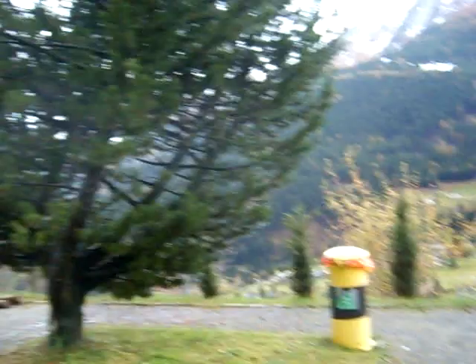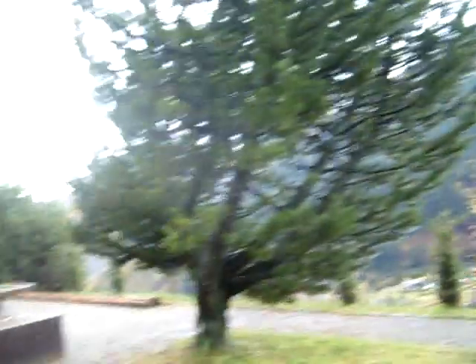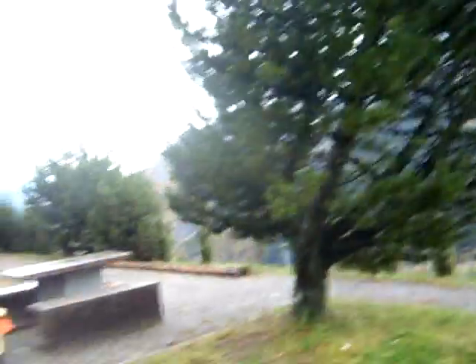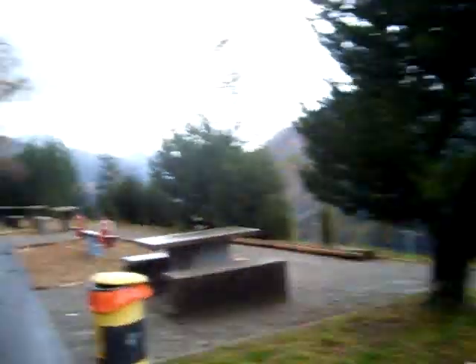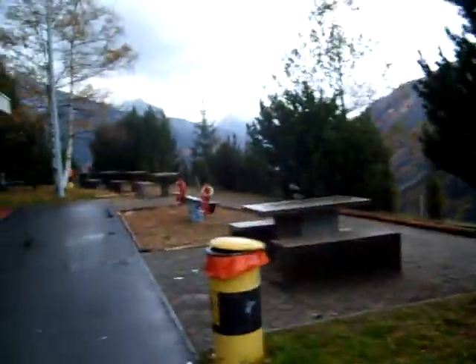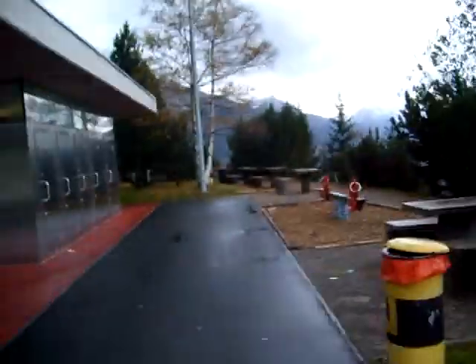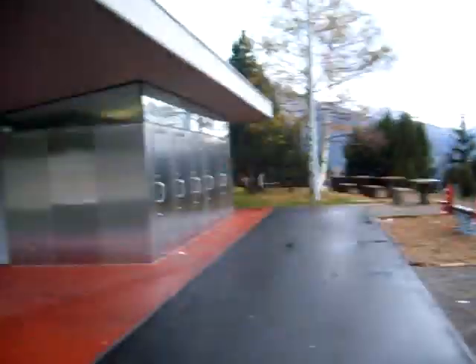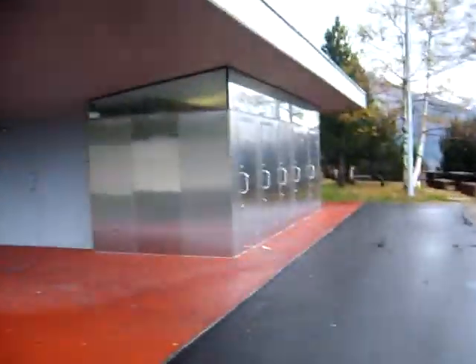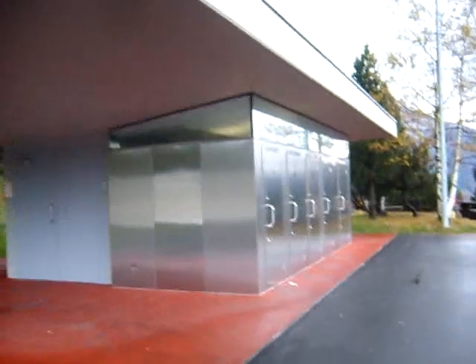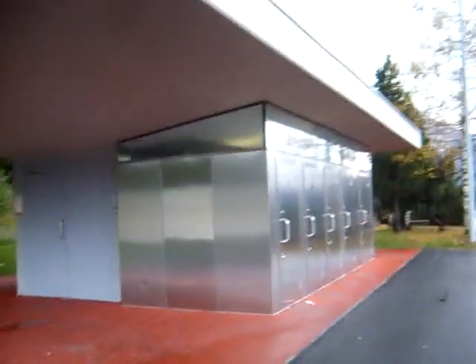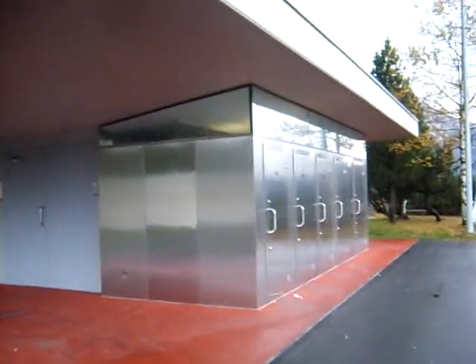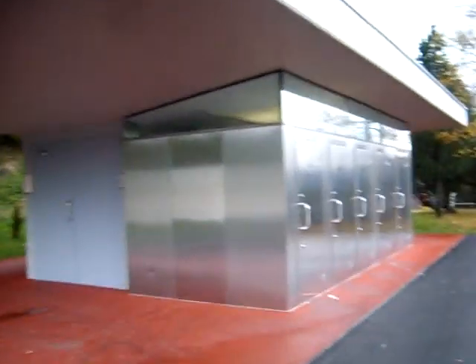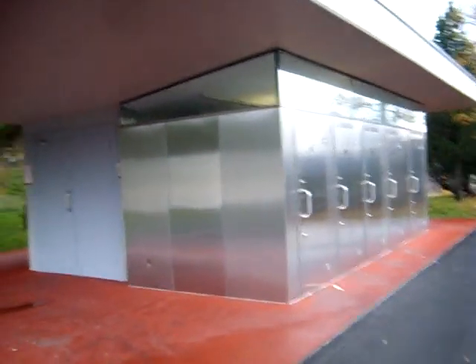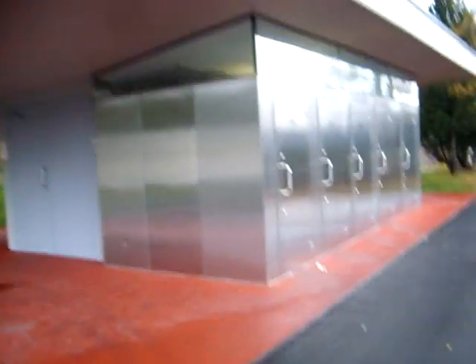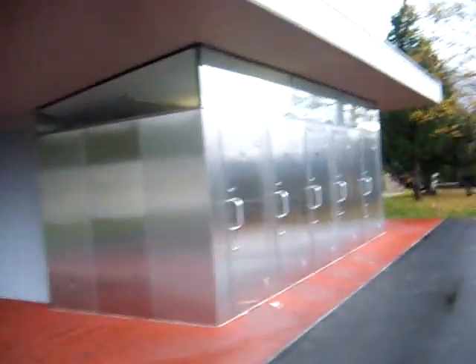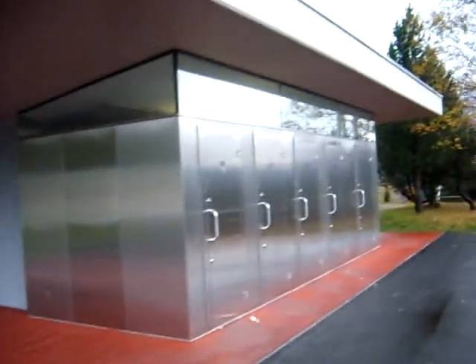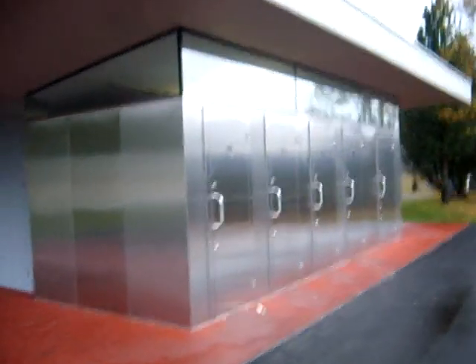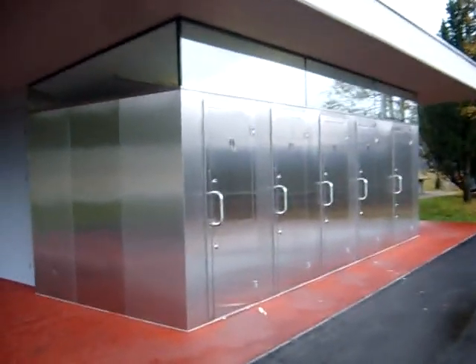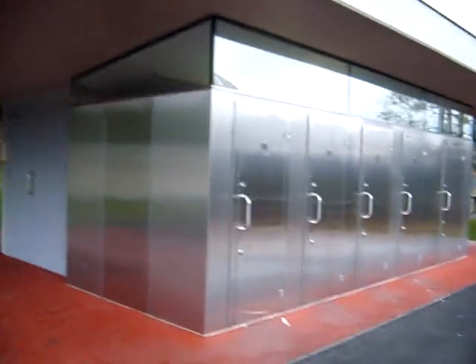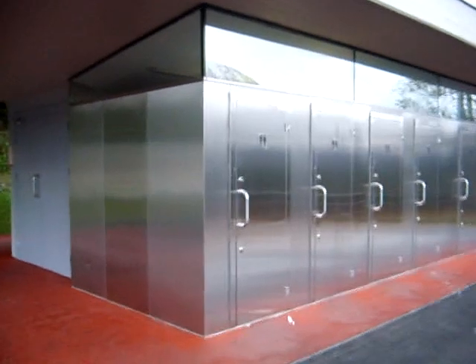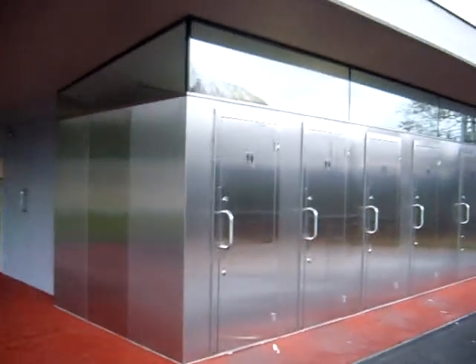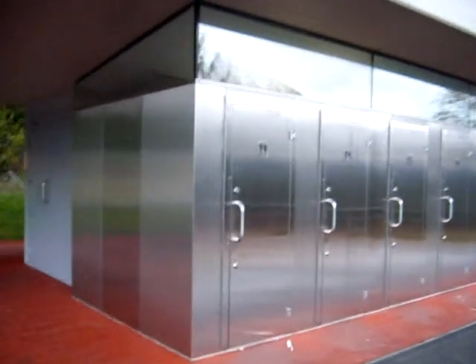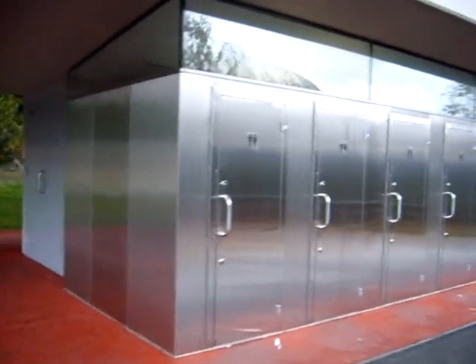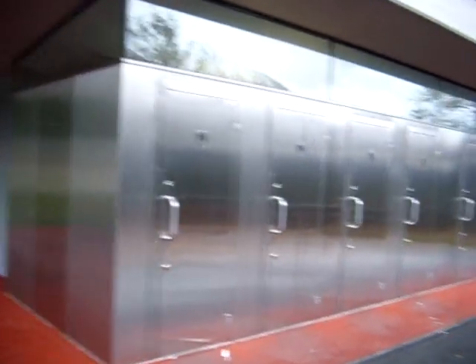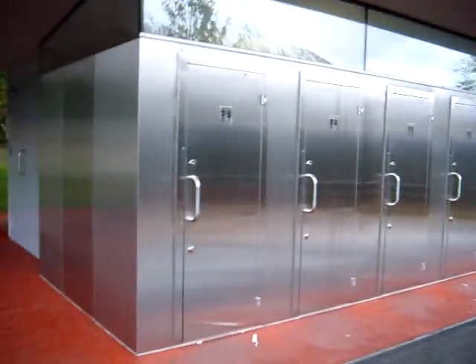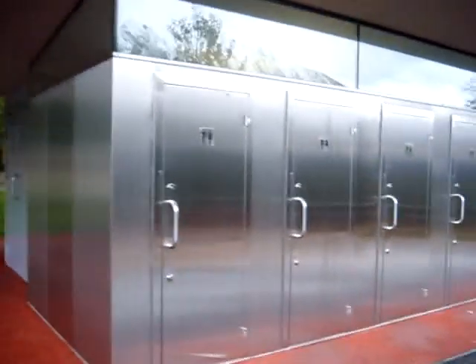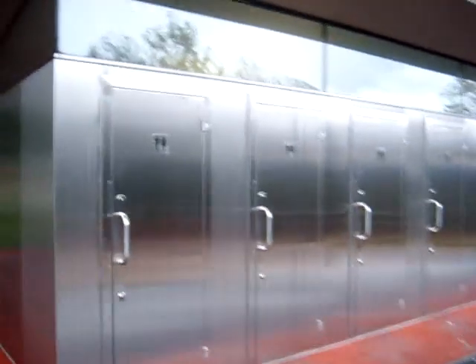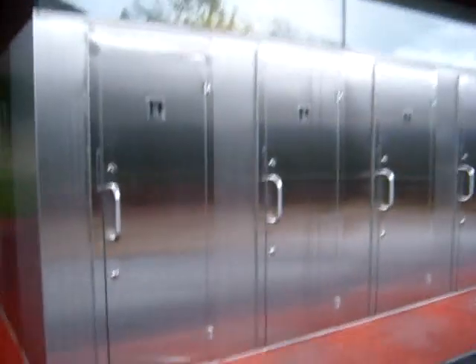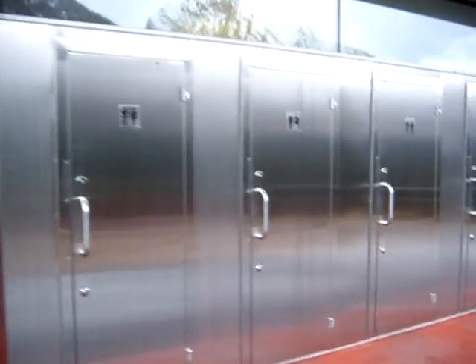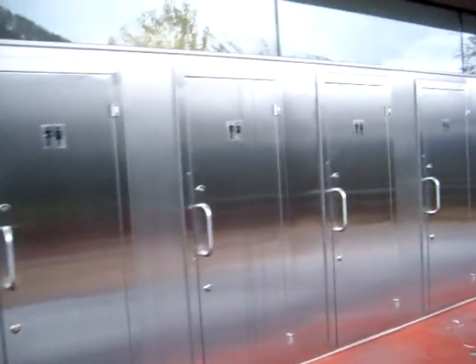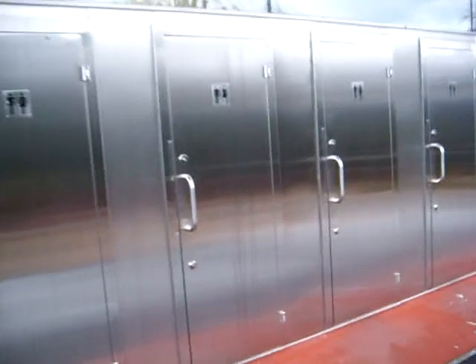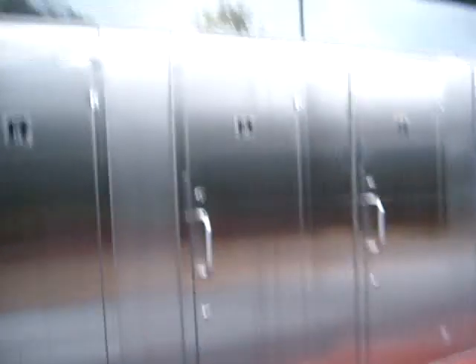I want to film these really wonderful toilets they have here in Switzerland, which are now being installed in a number of places. The first time I saw one of these was in 2004, but I've noticed there's been a lot more going in.